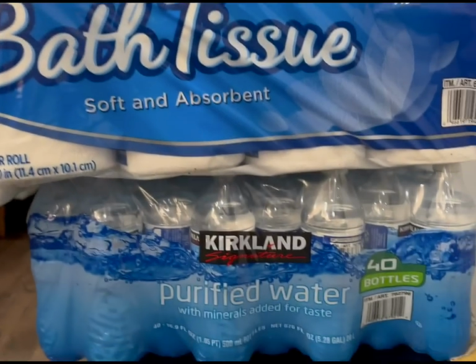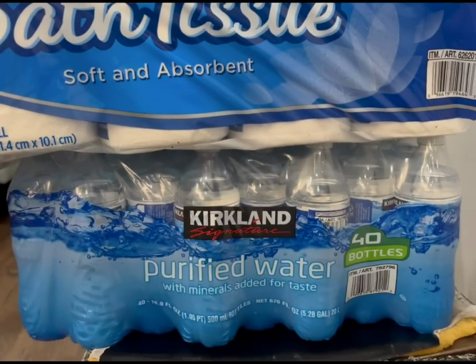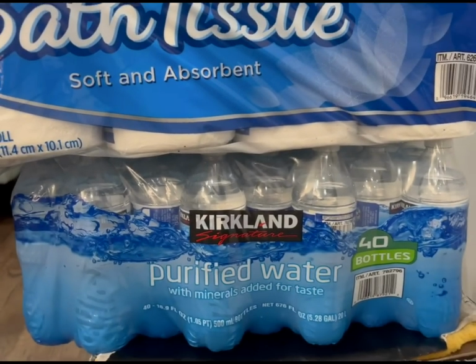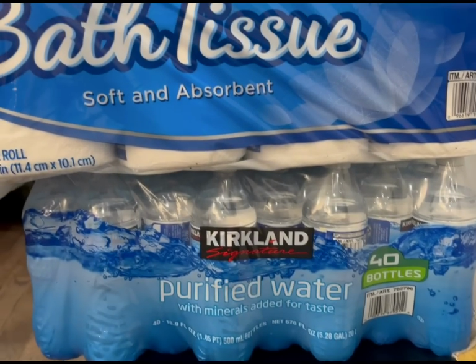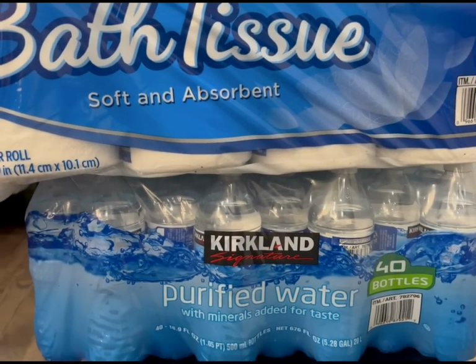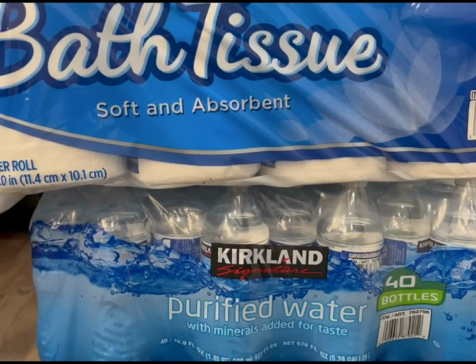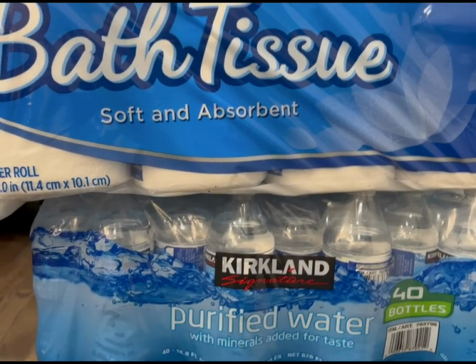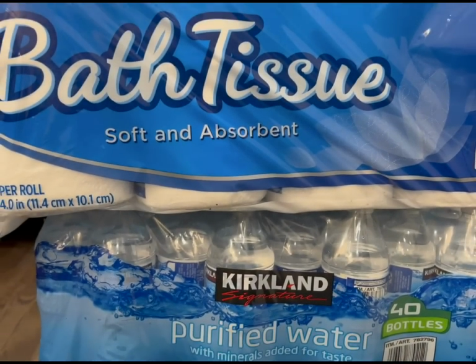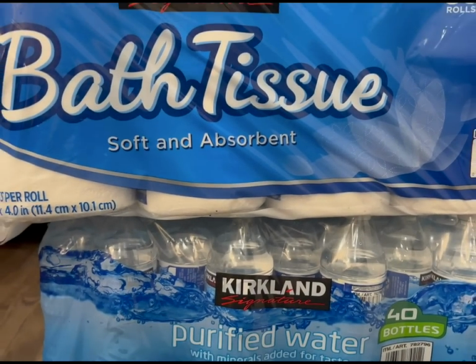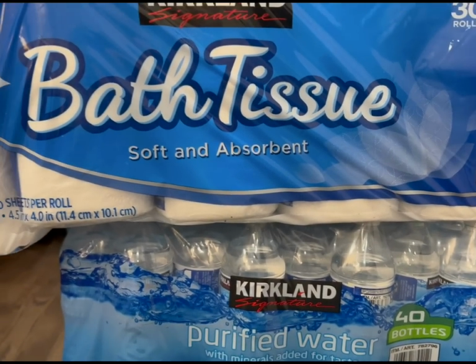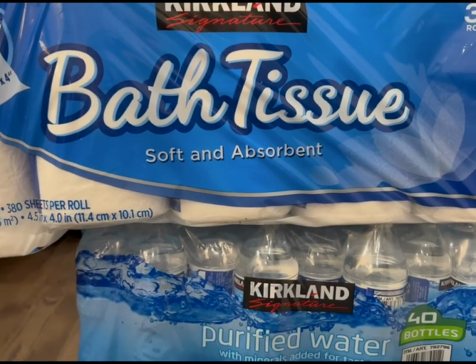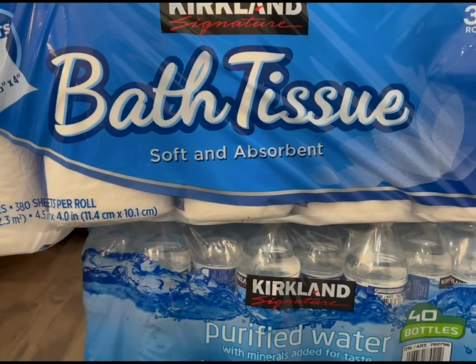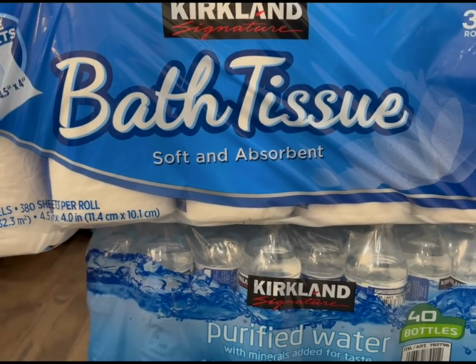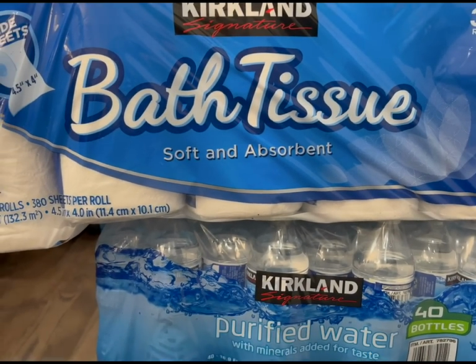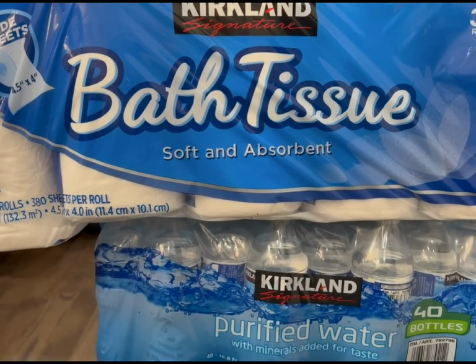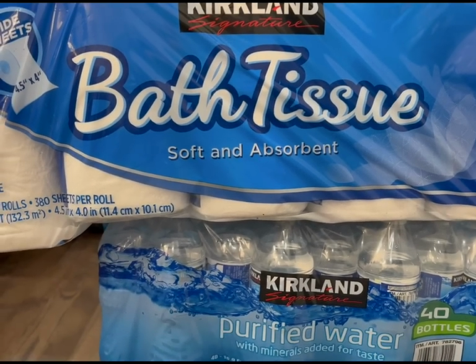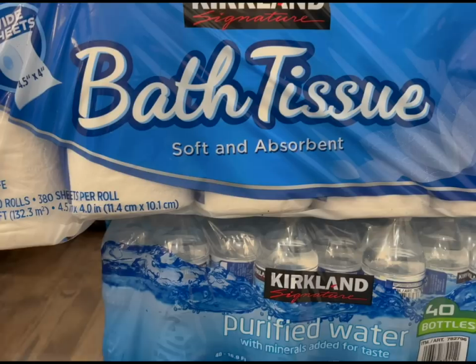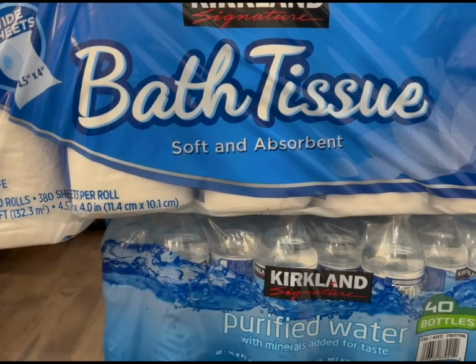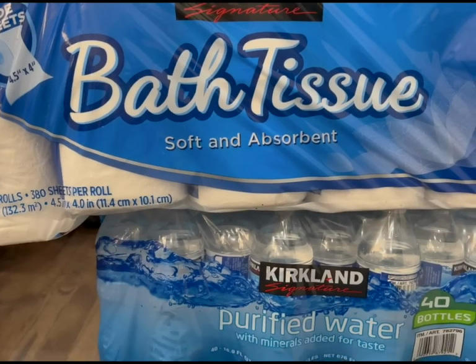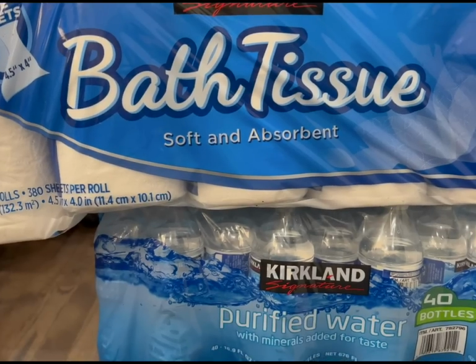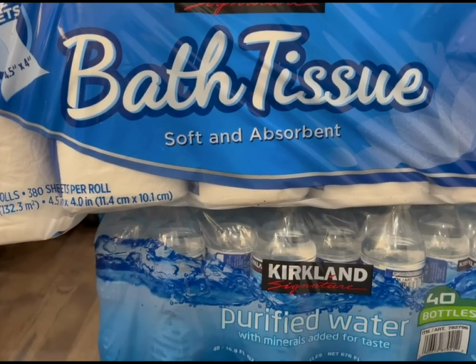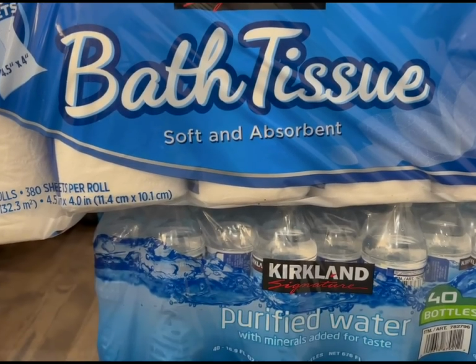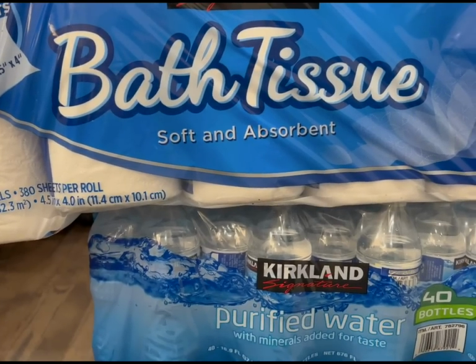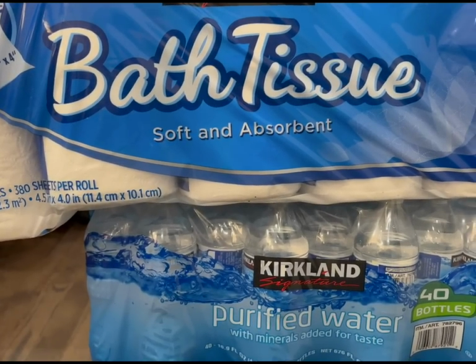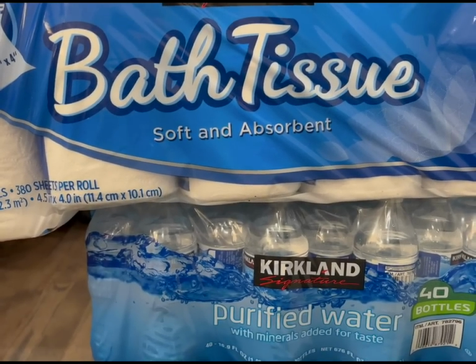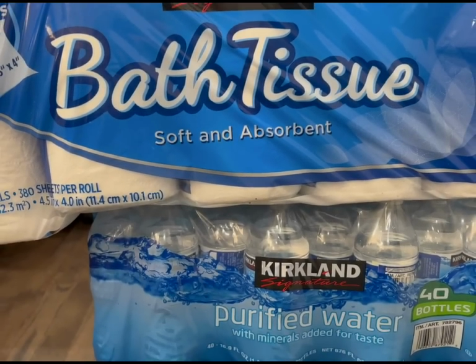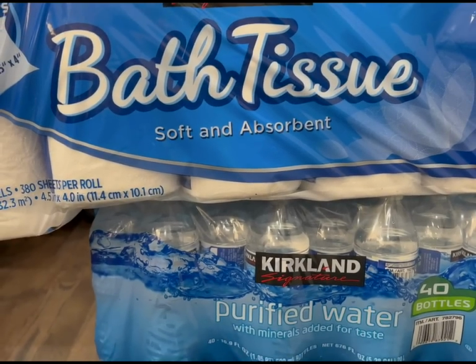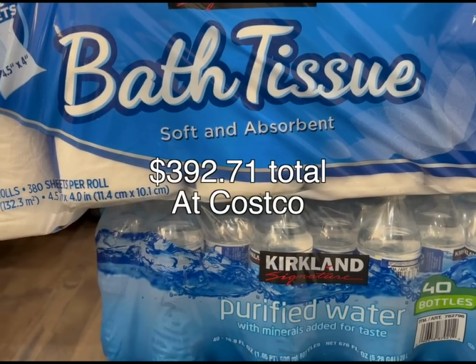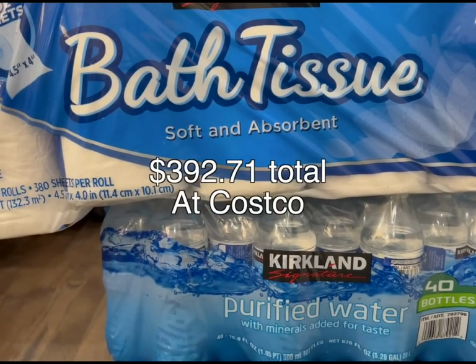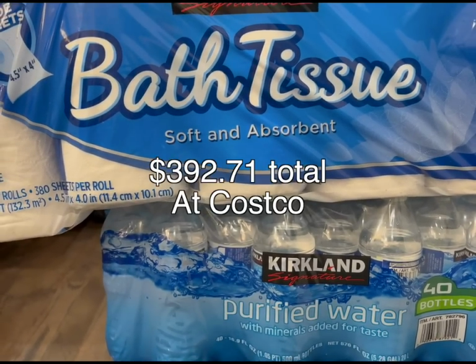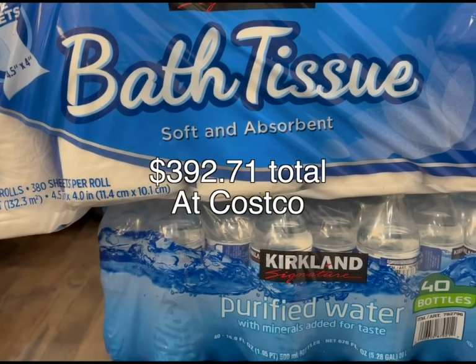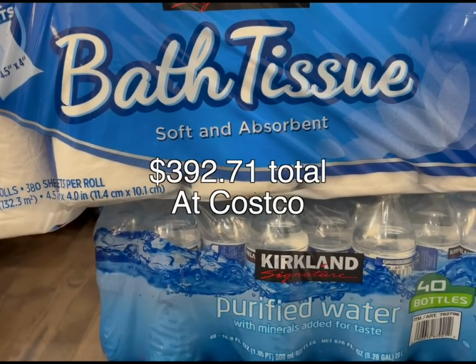And then also some purified water. We don't always use water bottles, but it was like 95 degrees today, so when we go out we use a water bottle just to keep hydrated in New York City.